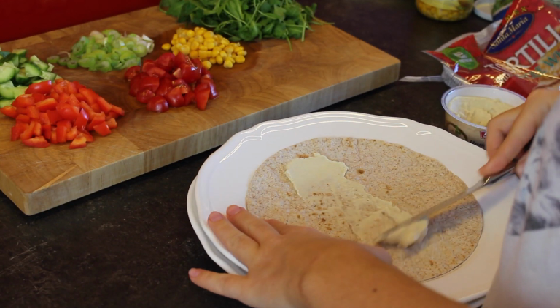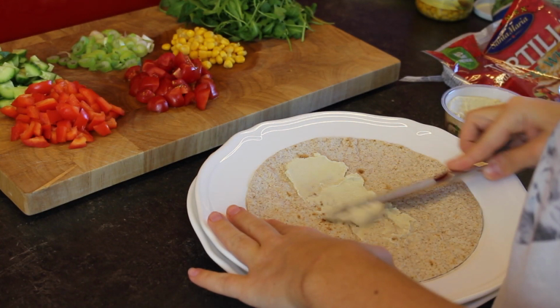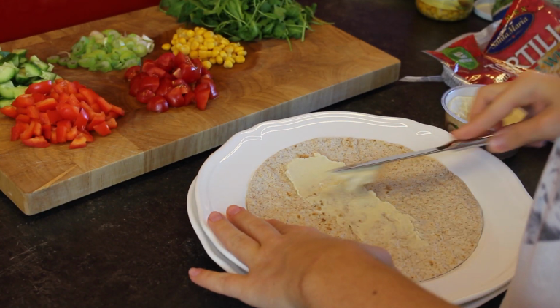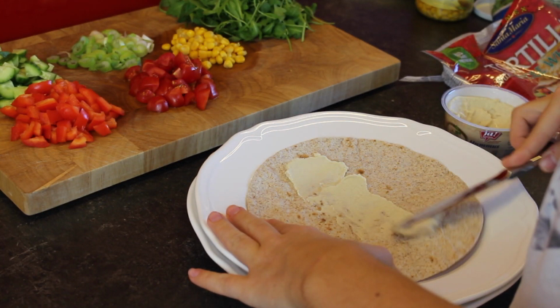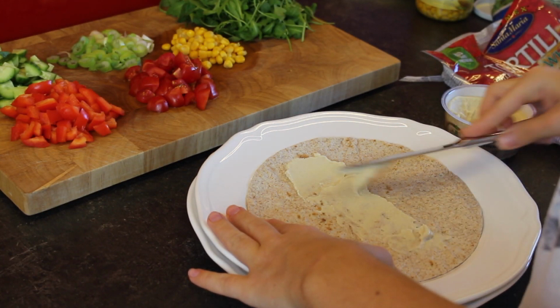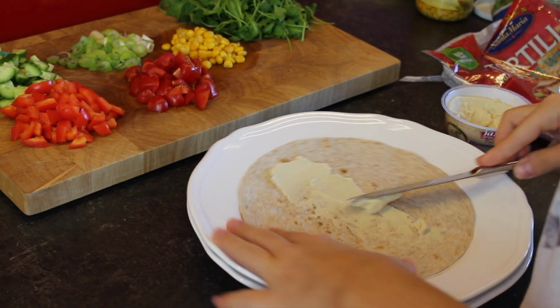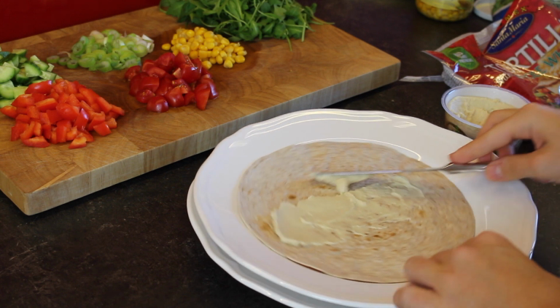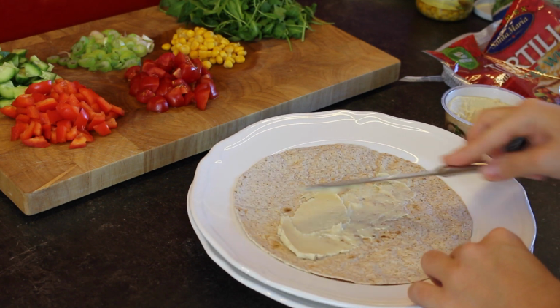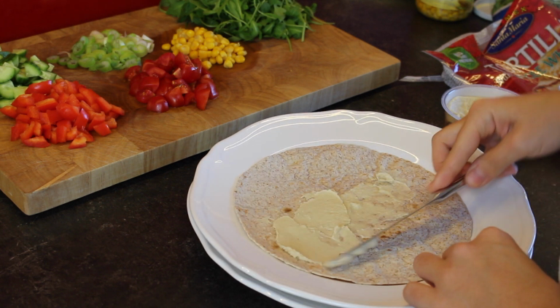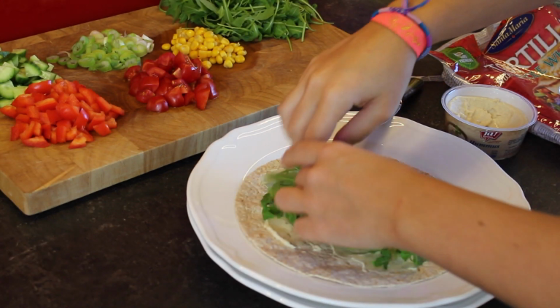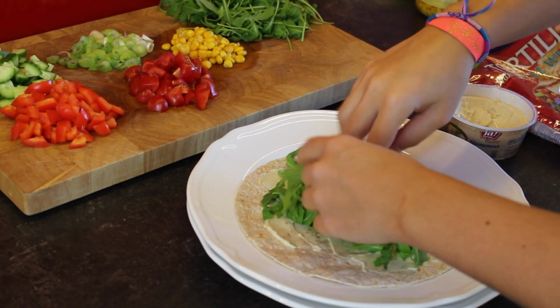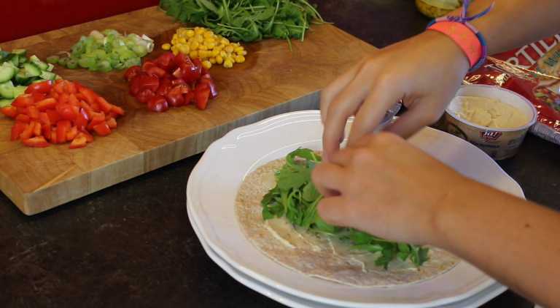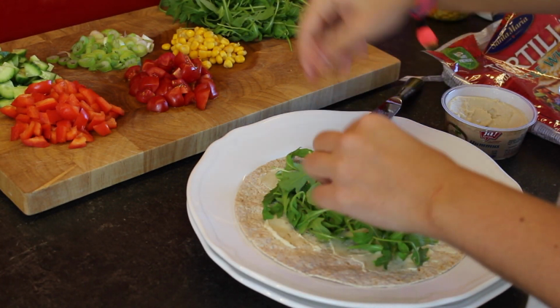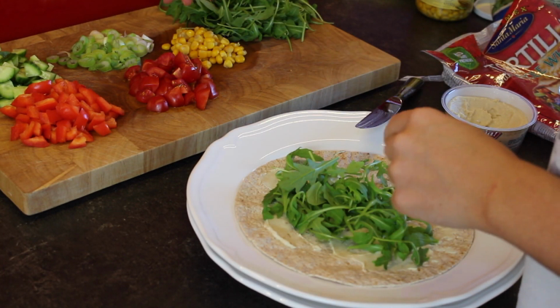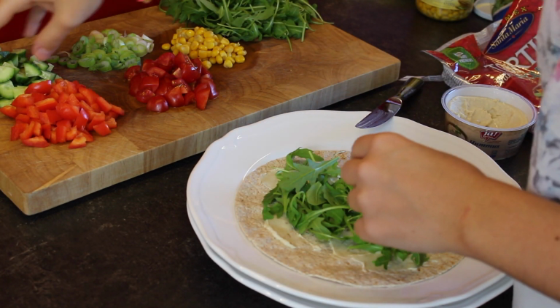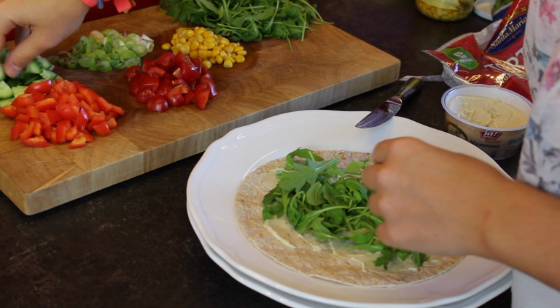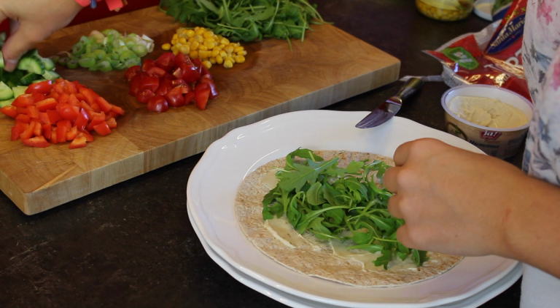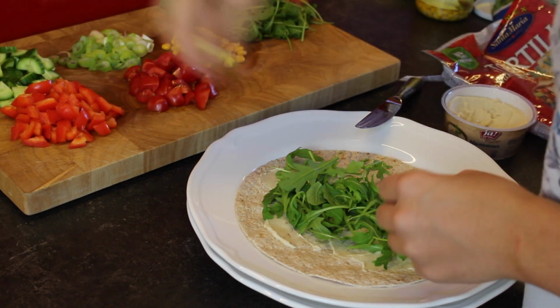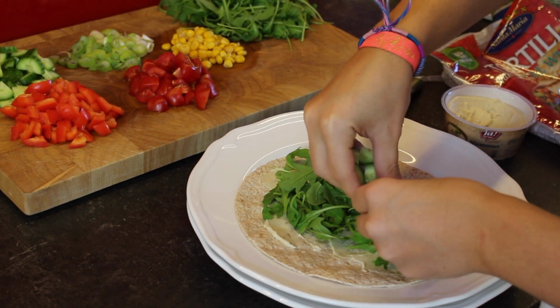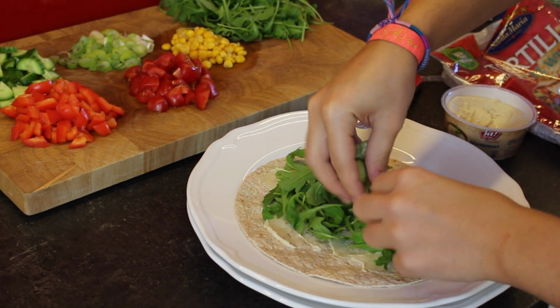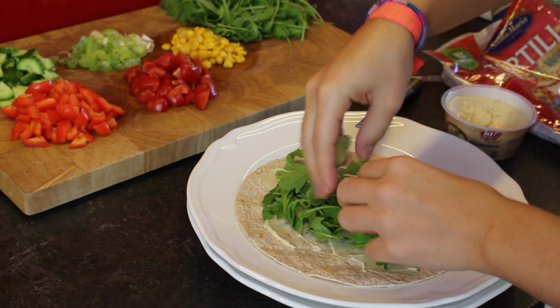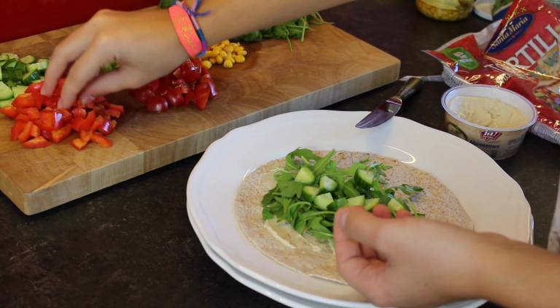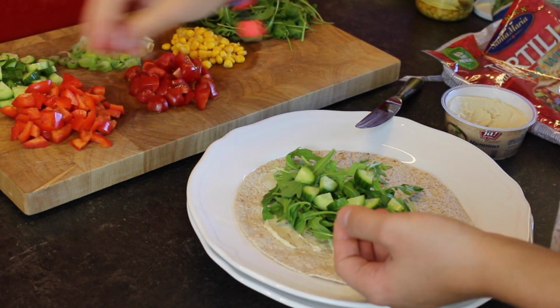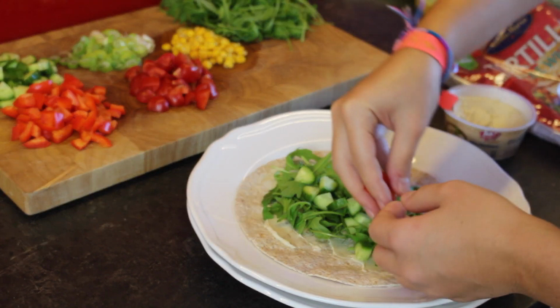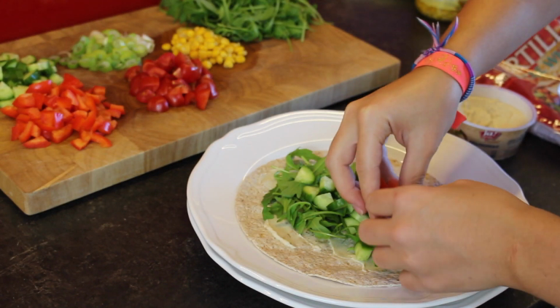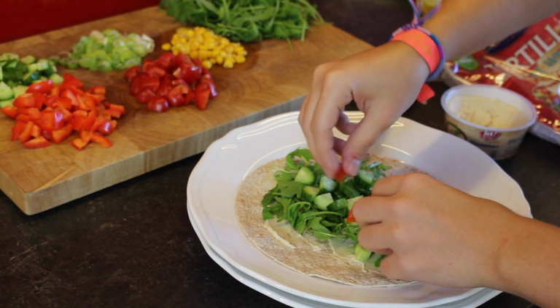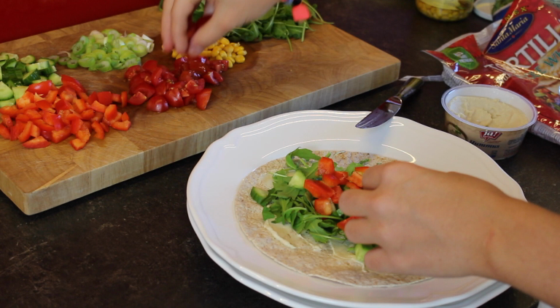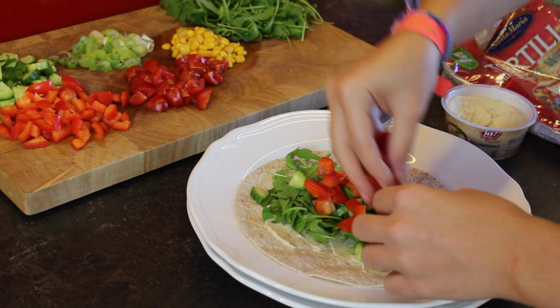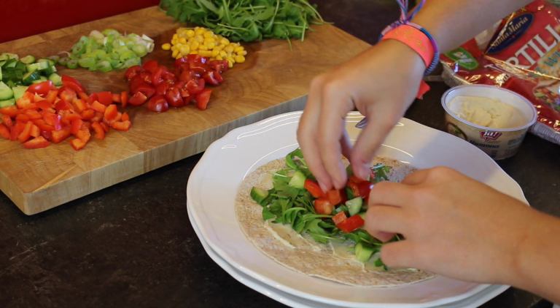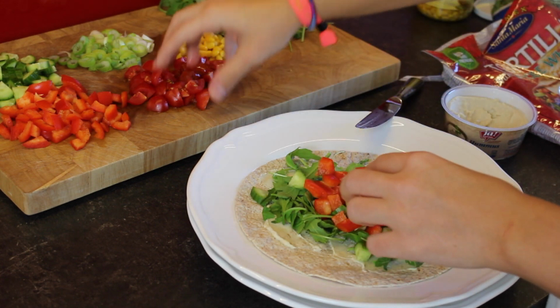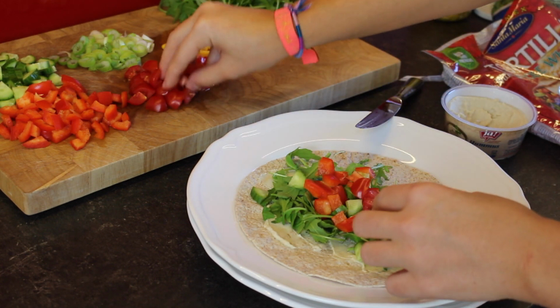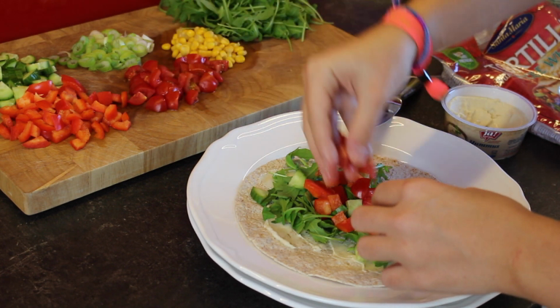Then I started spreading the hummus onto my tortilla and then adding the rocket salad first, and then going along with every vegetable that I chose — so cucumbers, red peppers, tomatoes, some corn, and some spring onion.